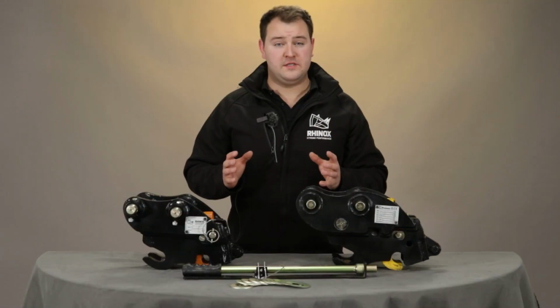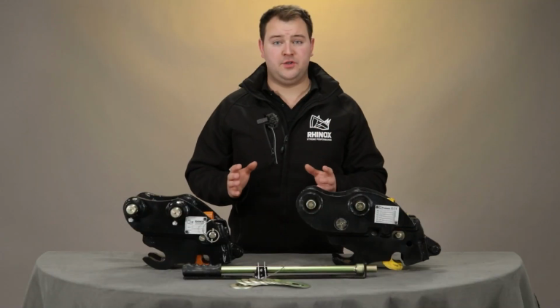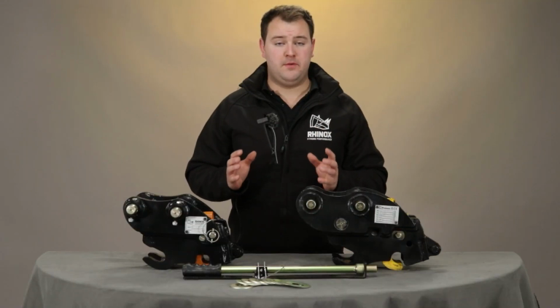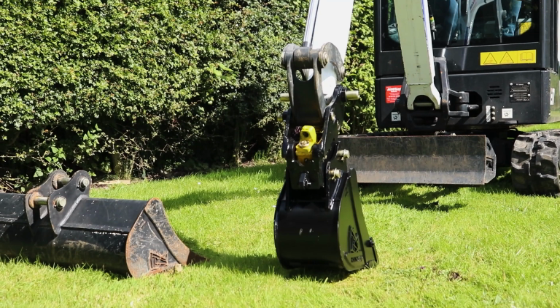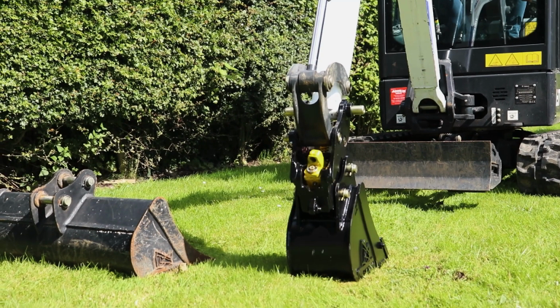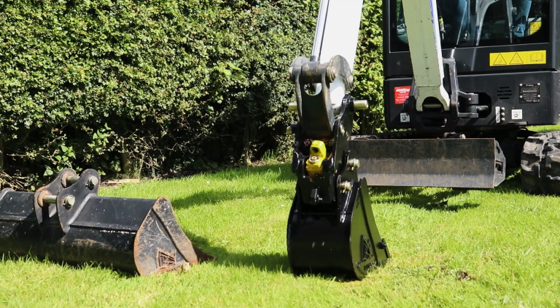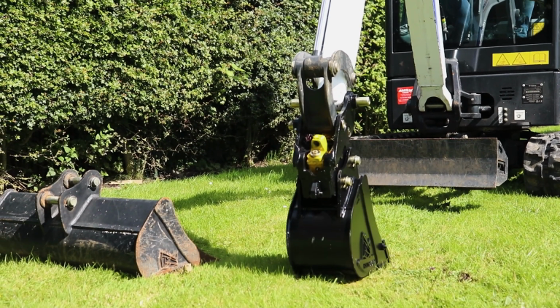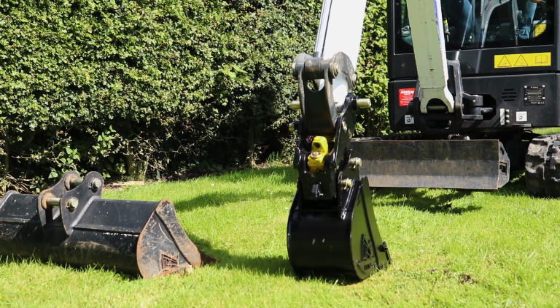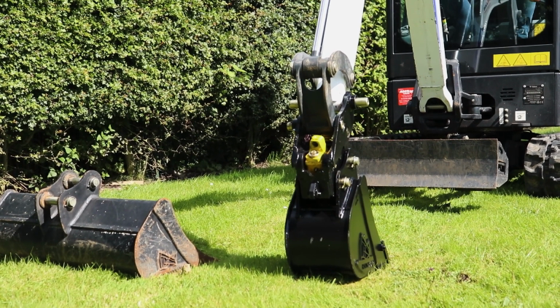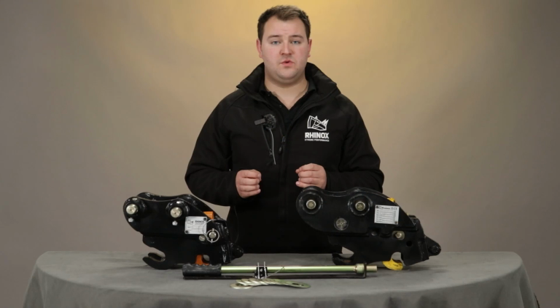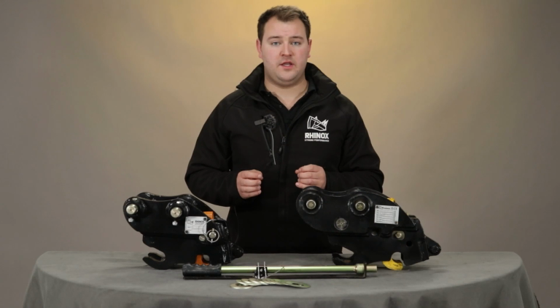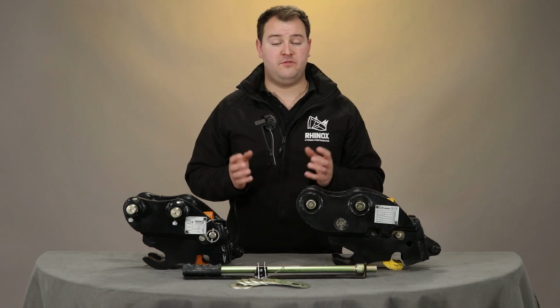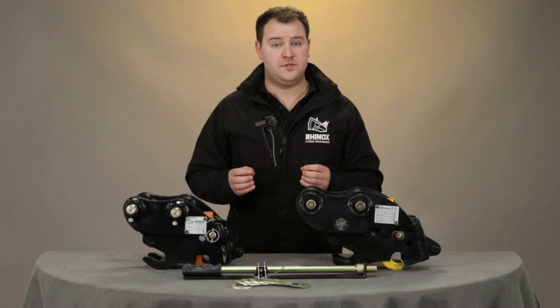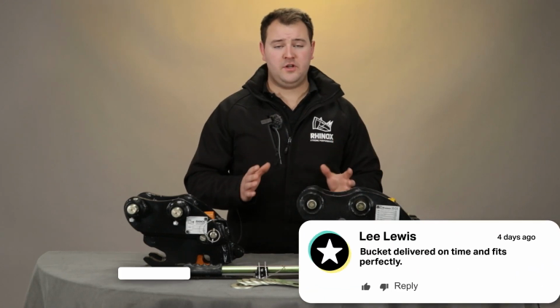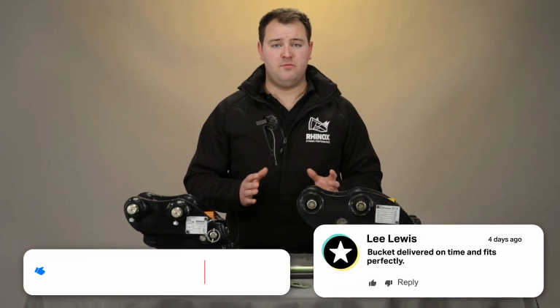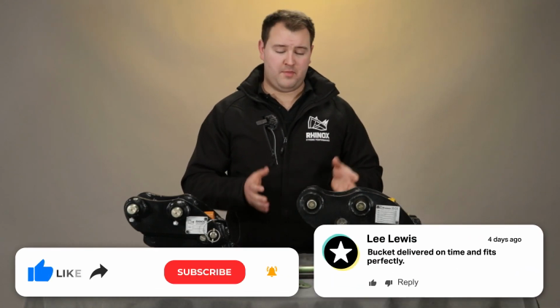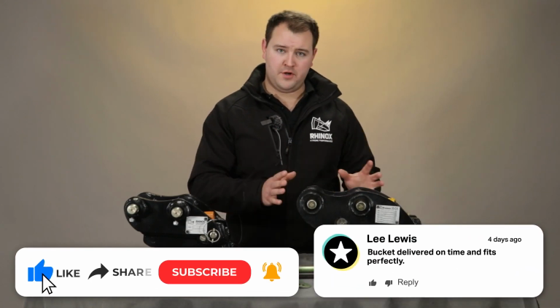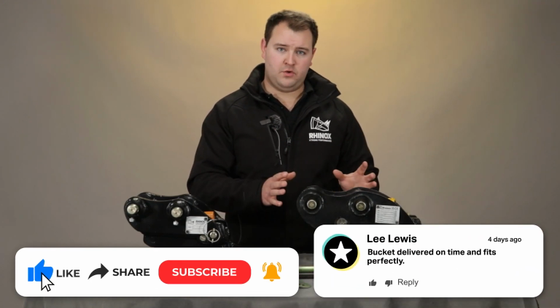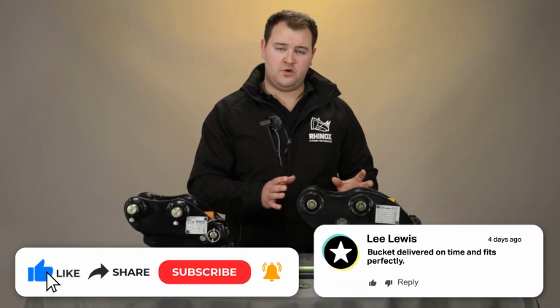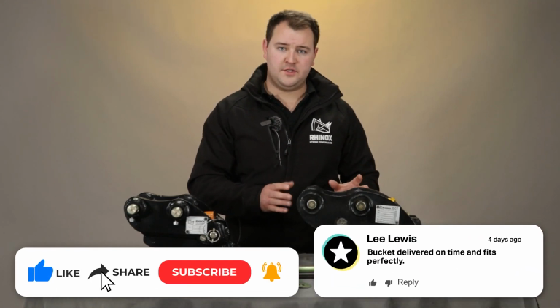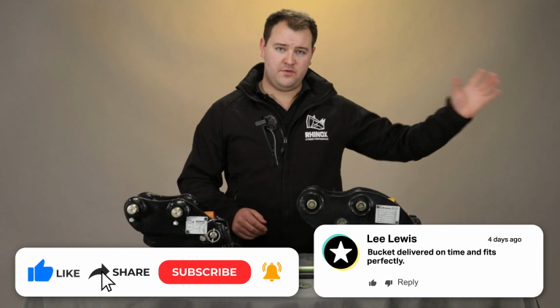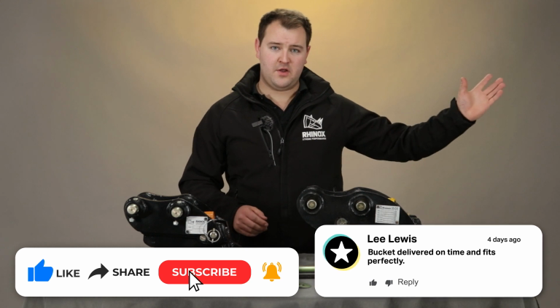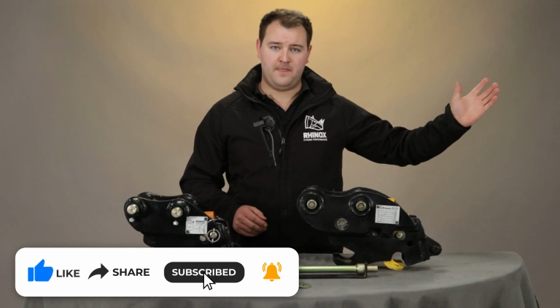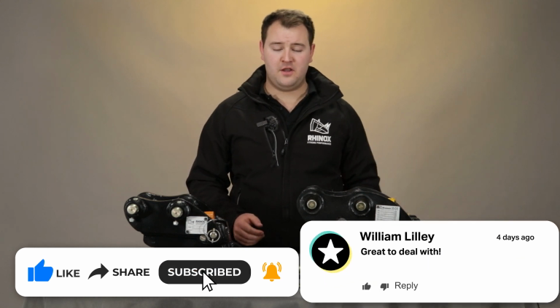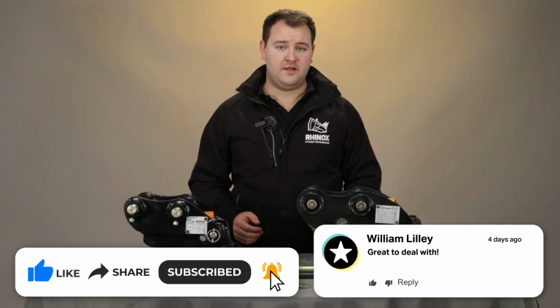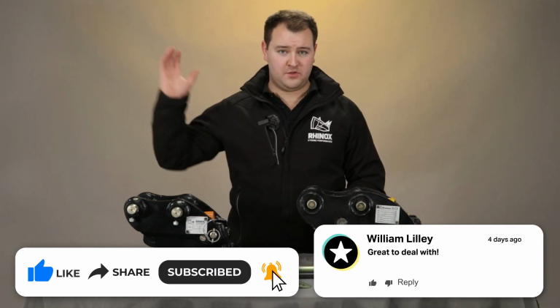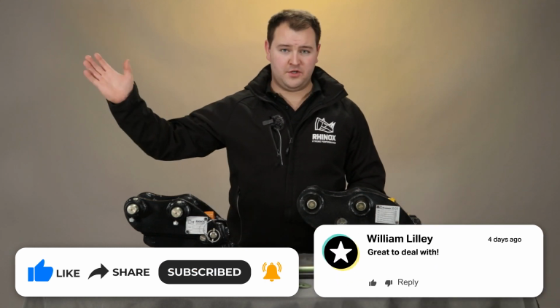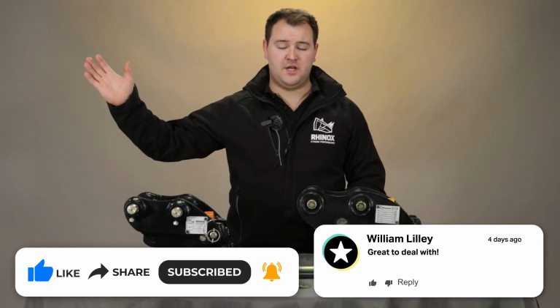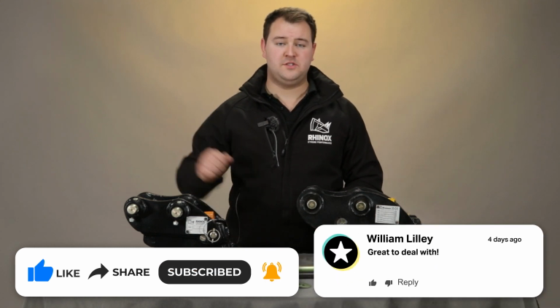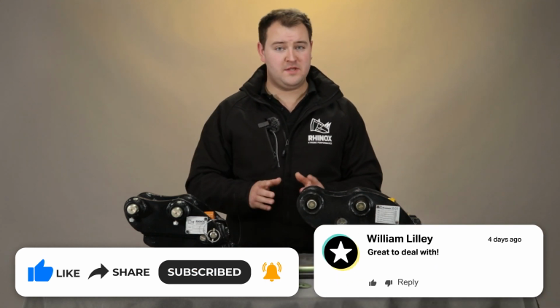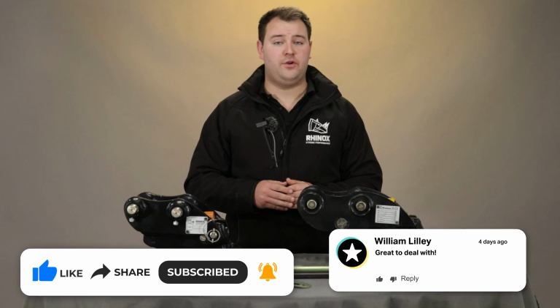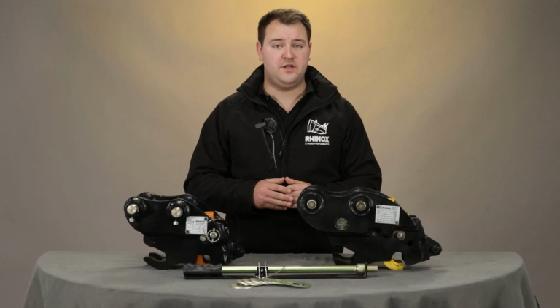Always make sure you do a bump test with your bucket or attachment to make sure it's fully engaged with the quick hitch before use. If you'd like to know more about the Rhinox auto lock quick hitch, click on this video here and don't forget to subscribe to our YouTube channel so you don't miss out on another video.